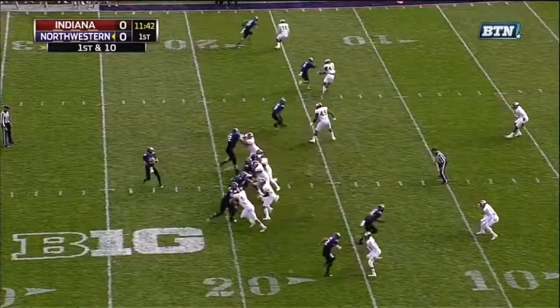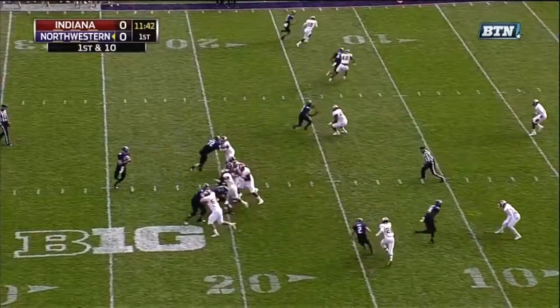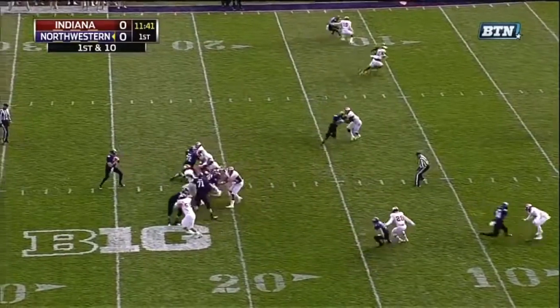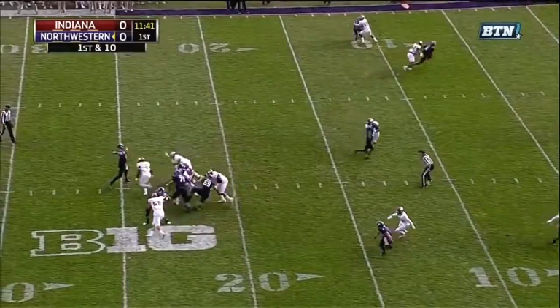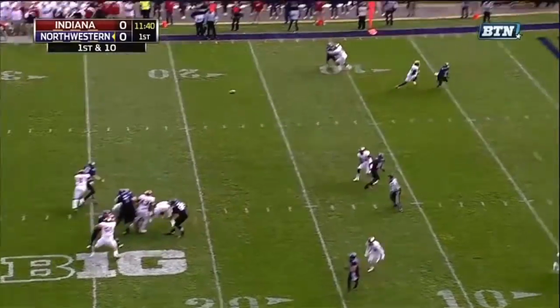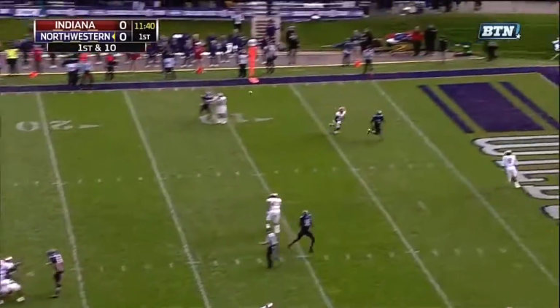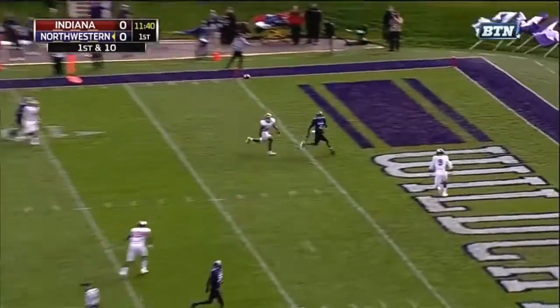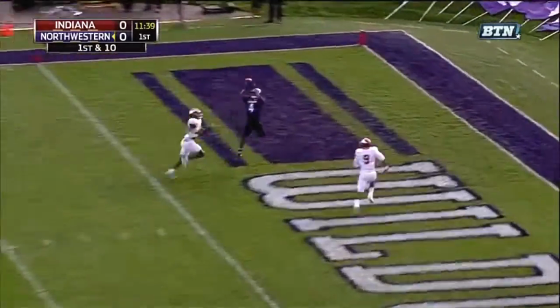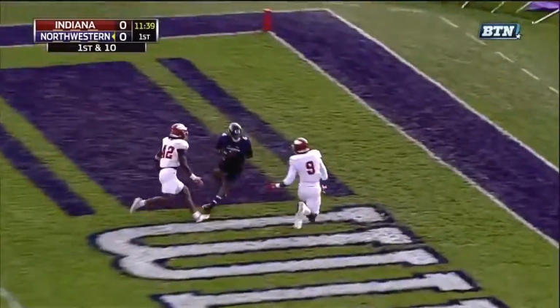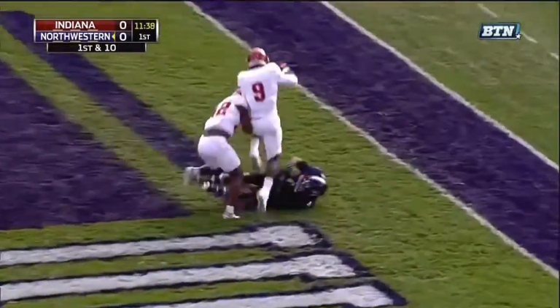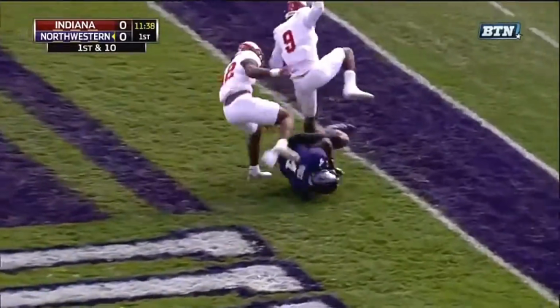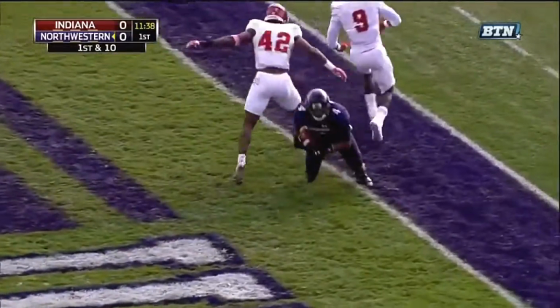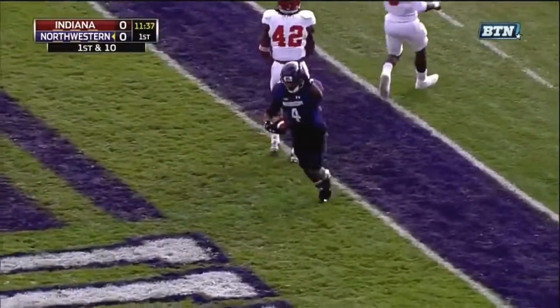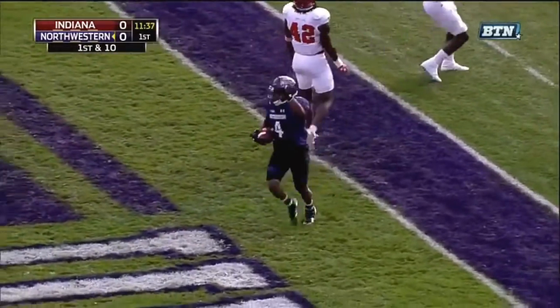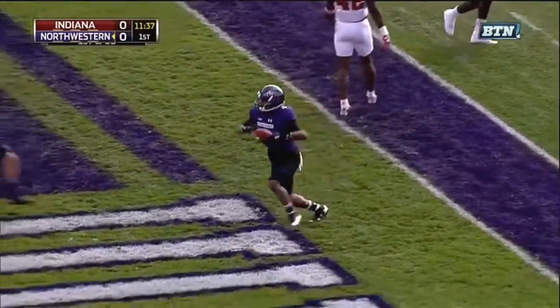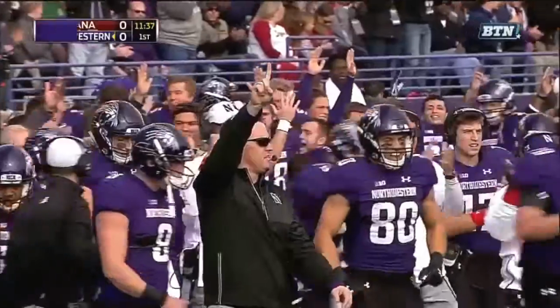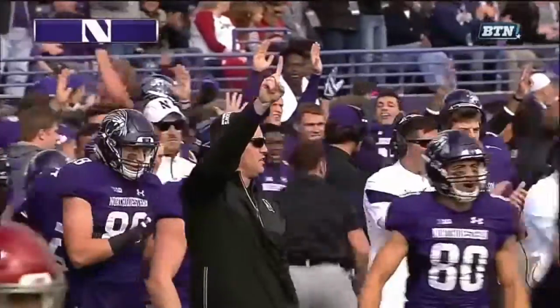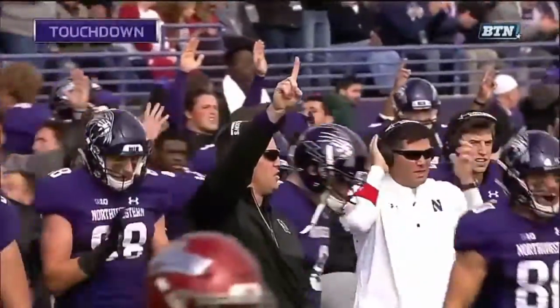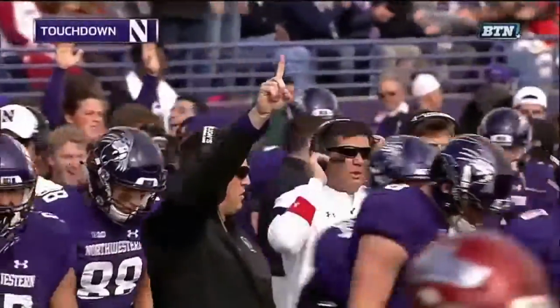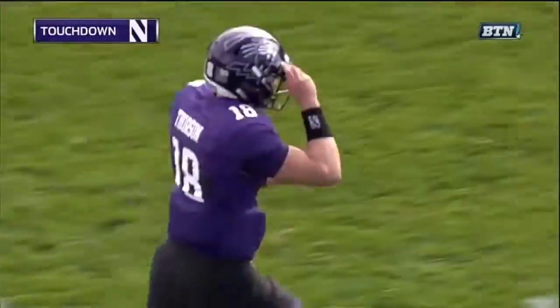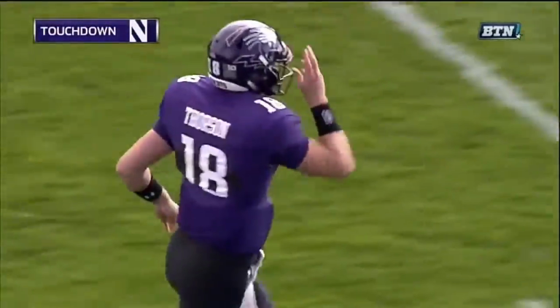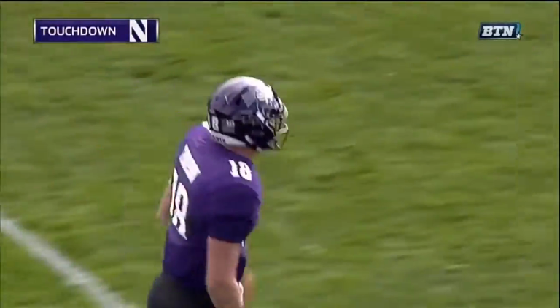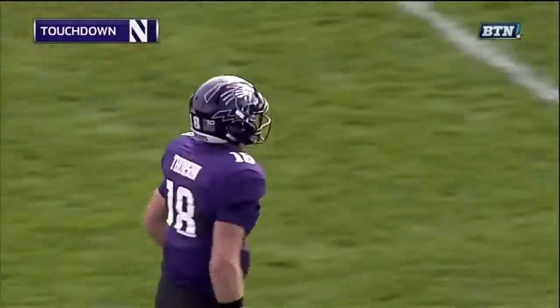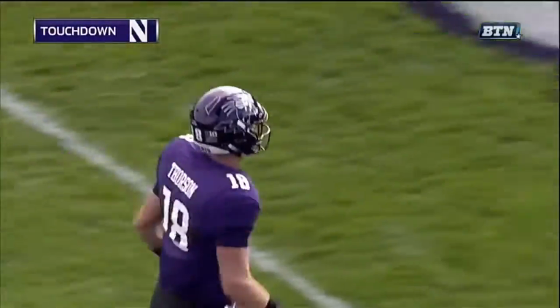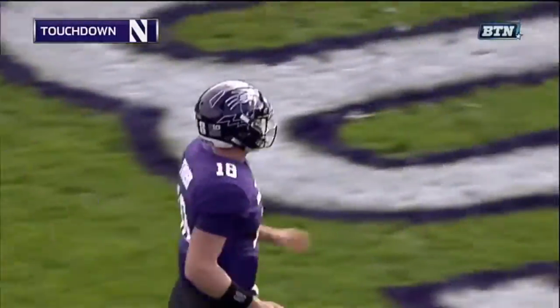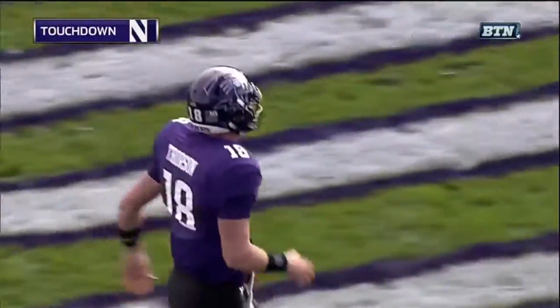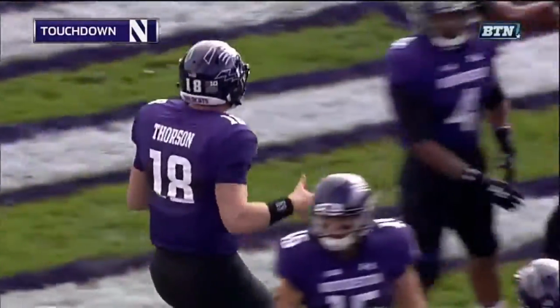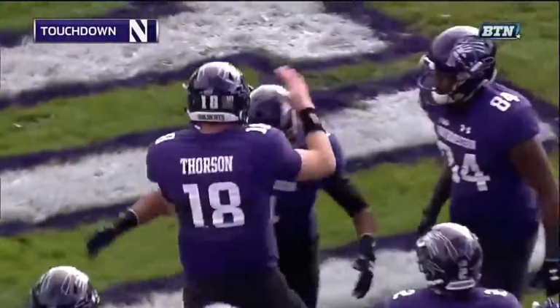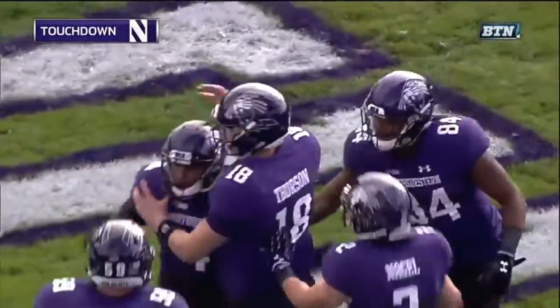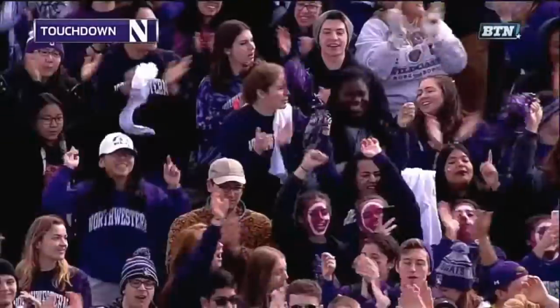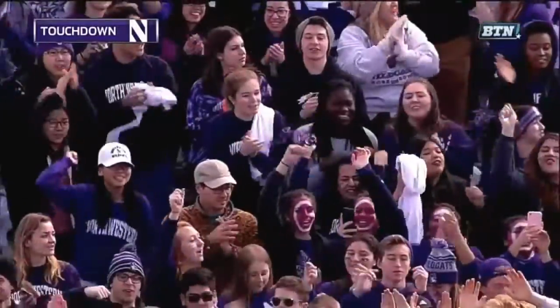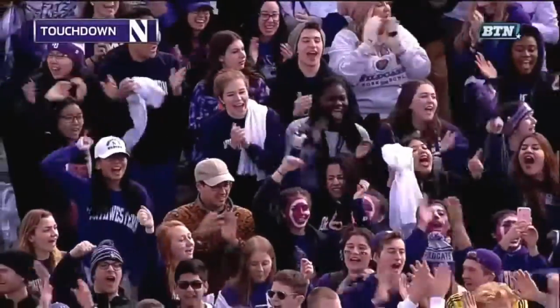Blitz coming again — this time they don't pick it up, but Thorson is there and he's got the touchdown! Sullivan balled up on top, from 17 yards away. They beat the blitz to the other side and Northwestern is on top quickly.